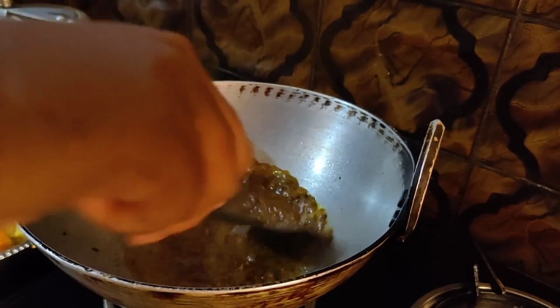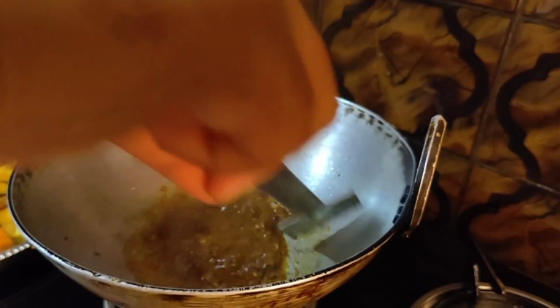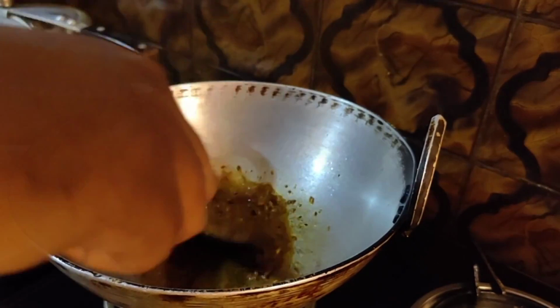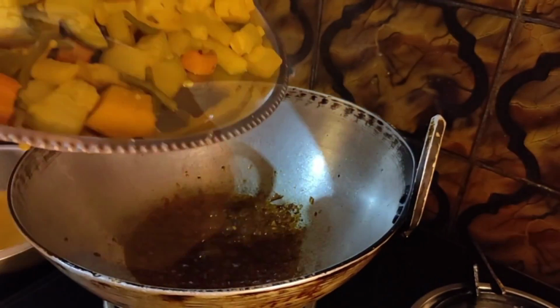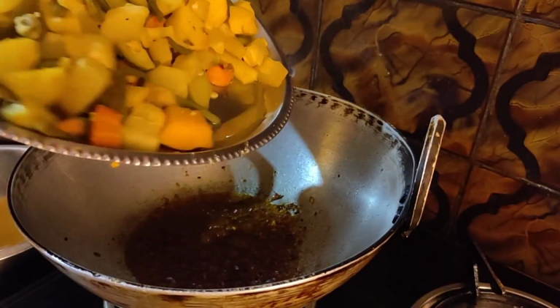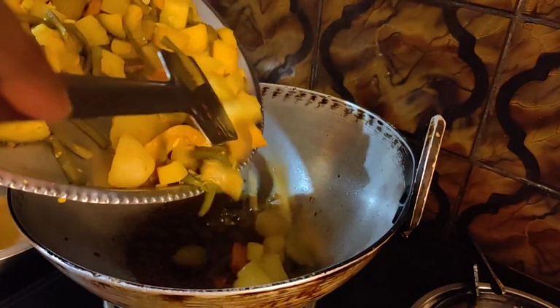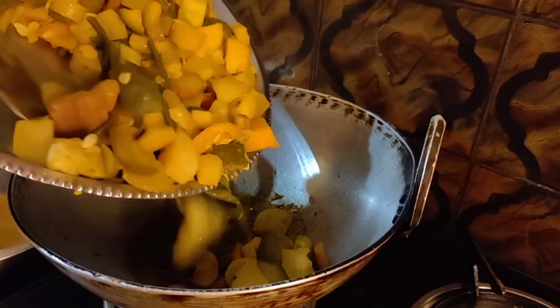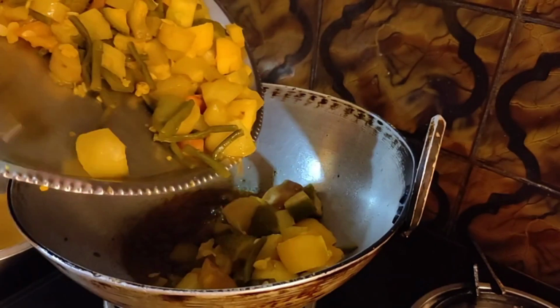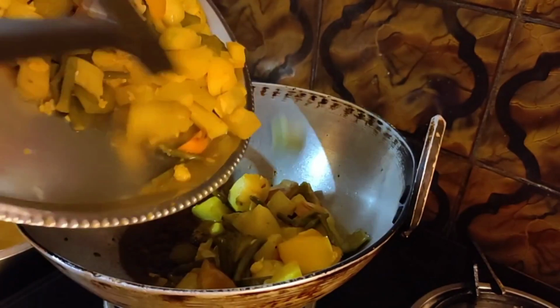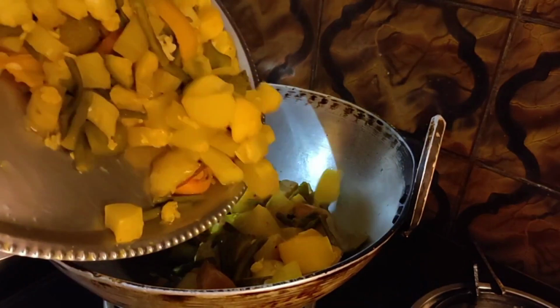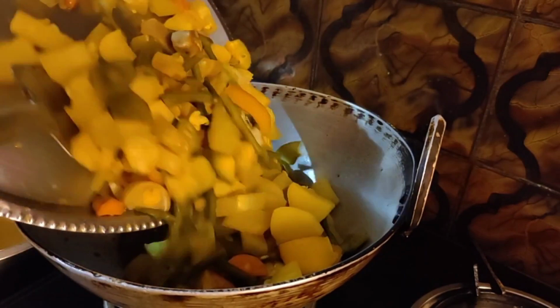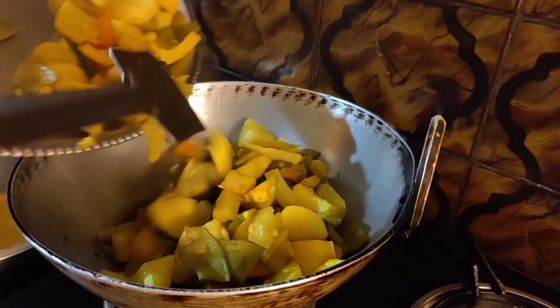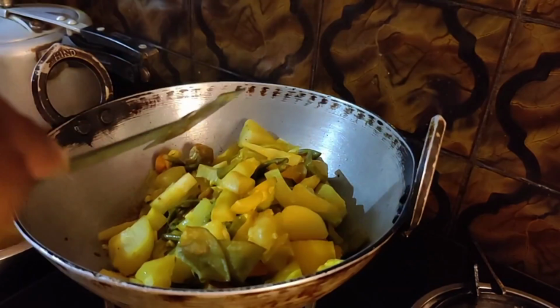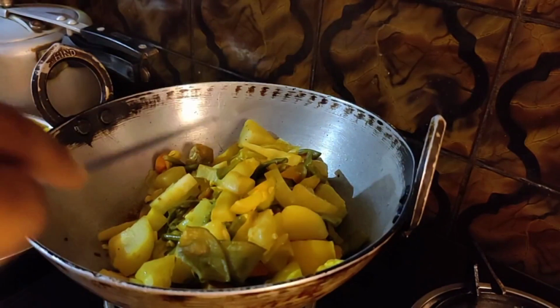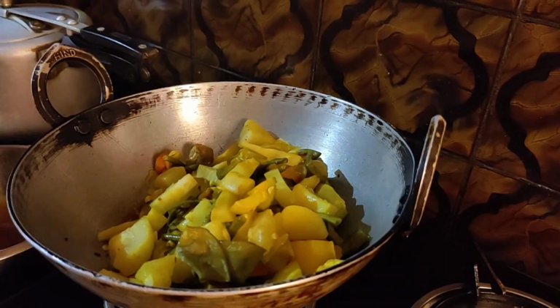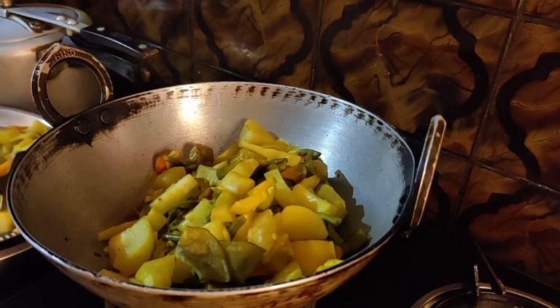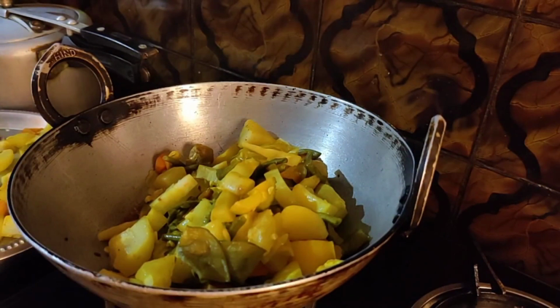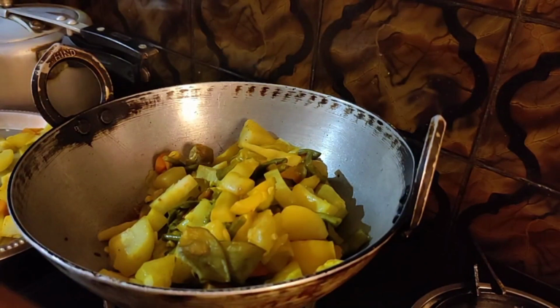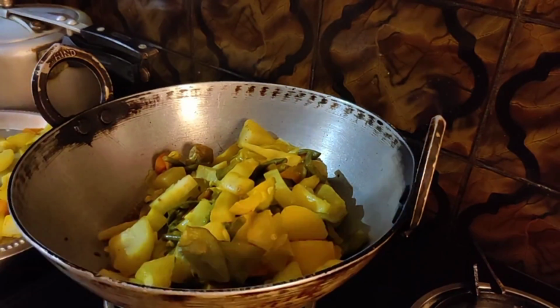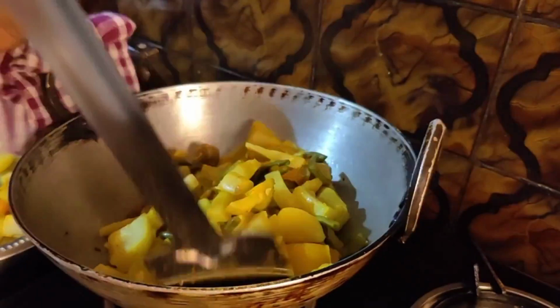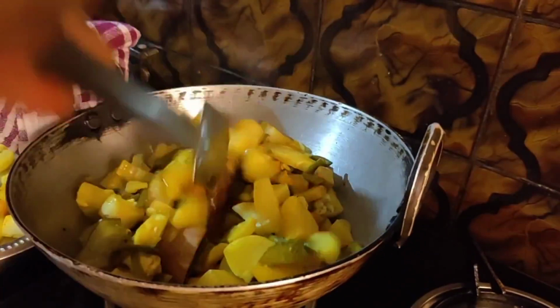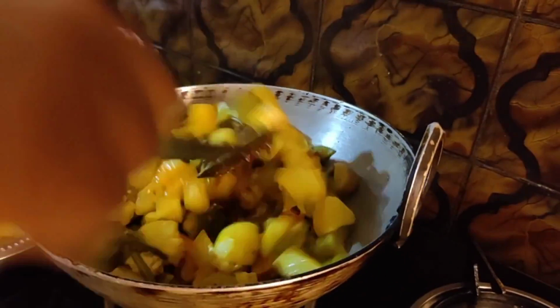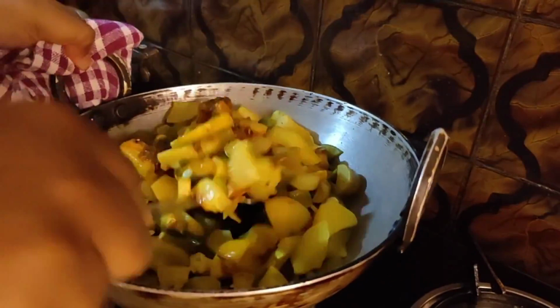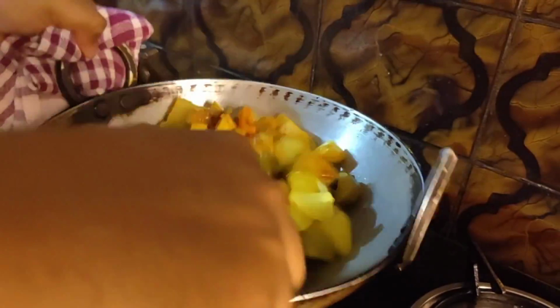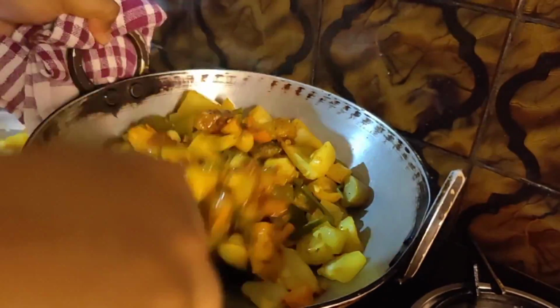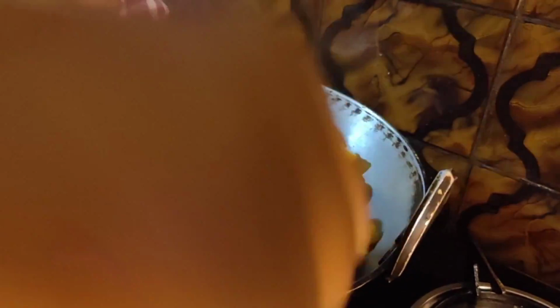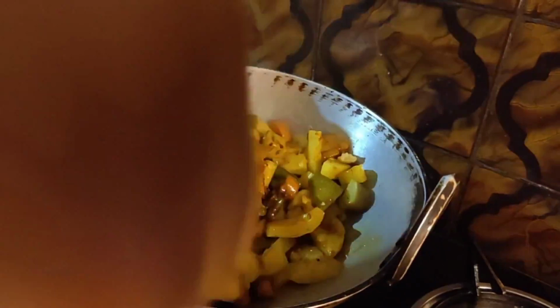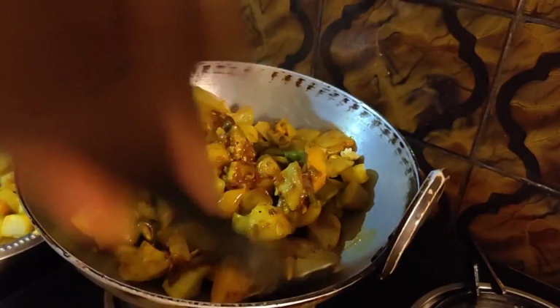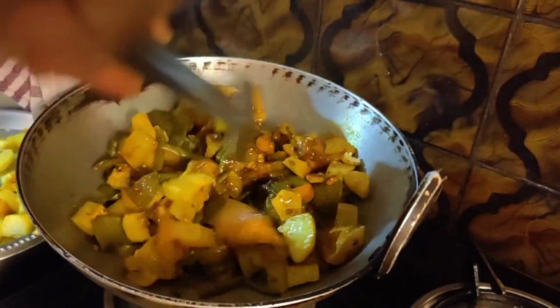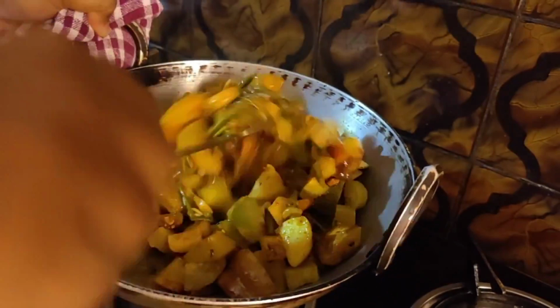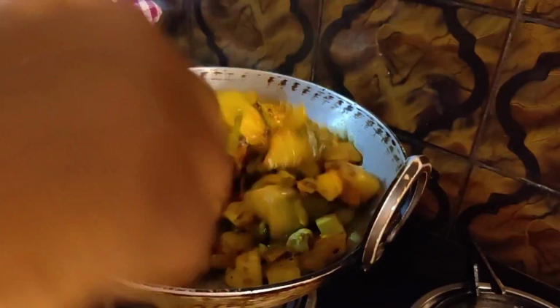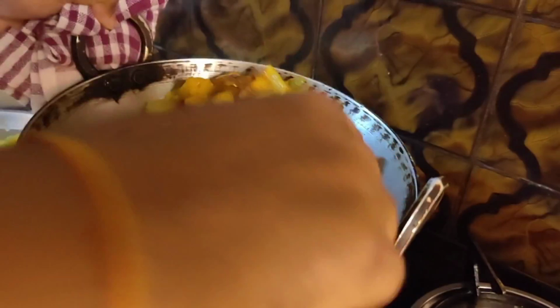Once the mint oil is now fried, add the oil to the oil and the oil to boil the salt. This is the oil to boil the oil, and the oil to boil the salt.